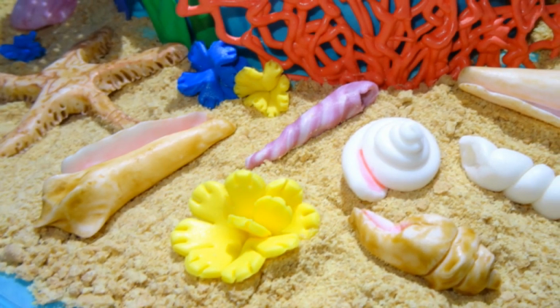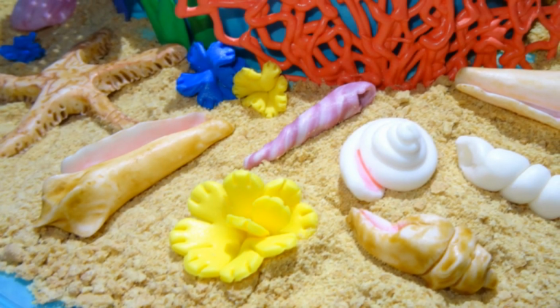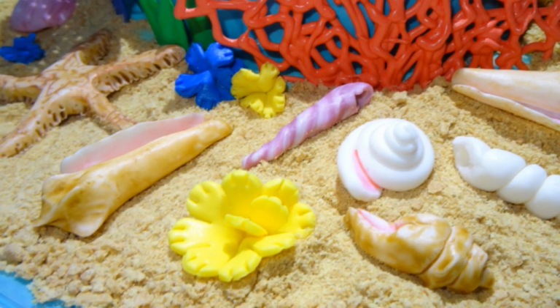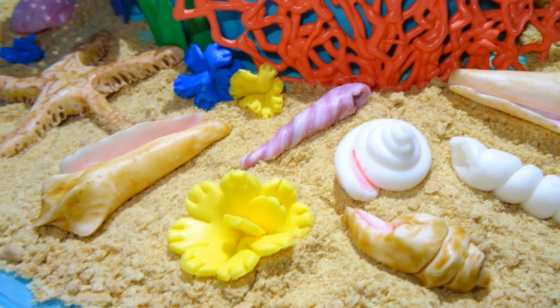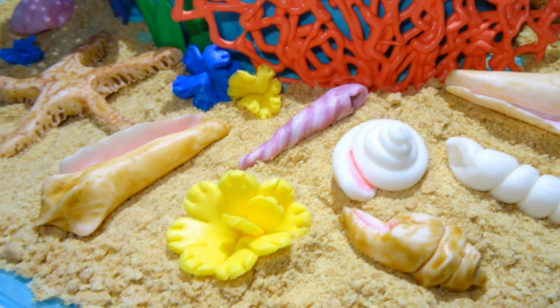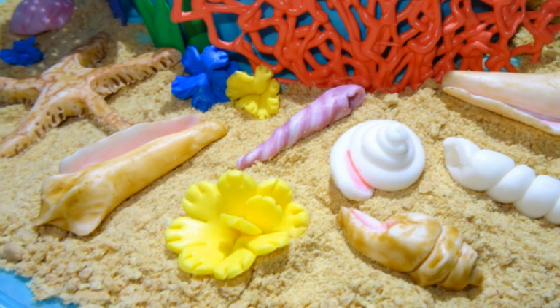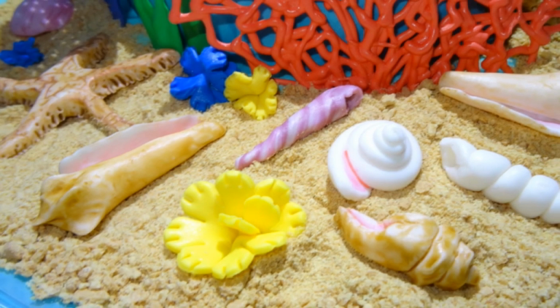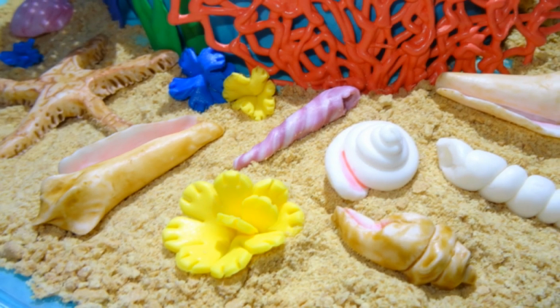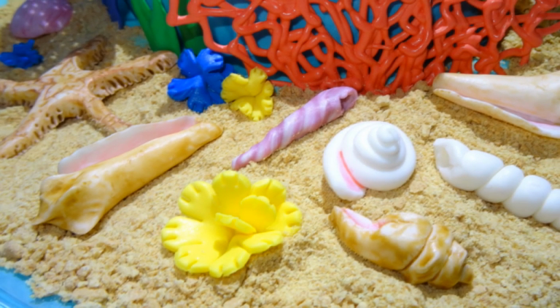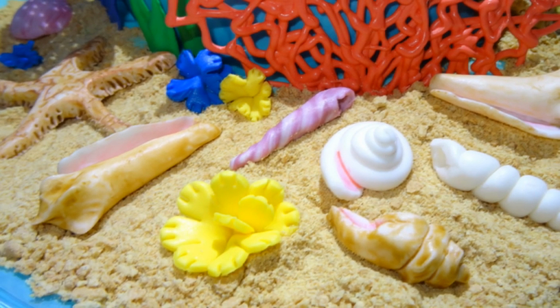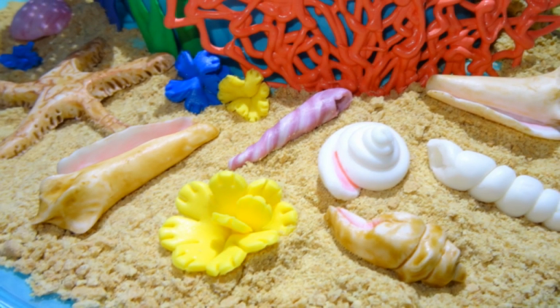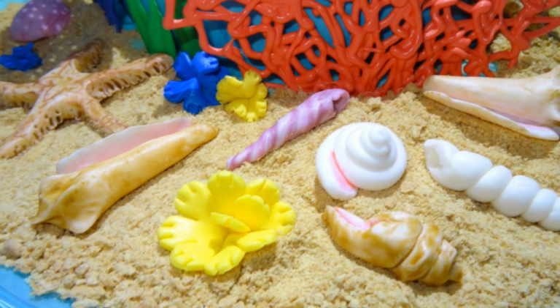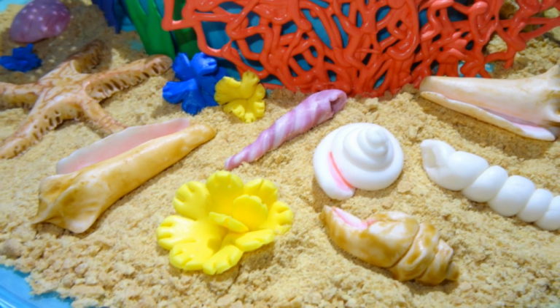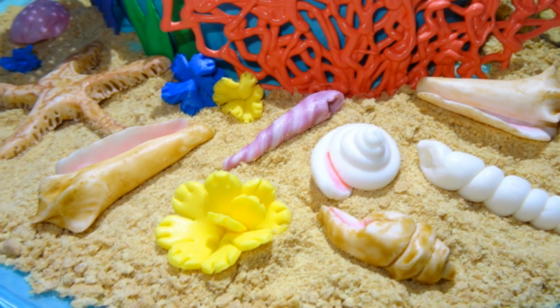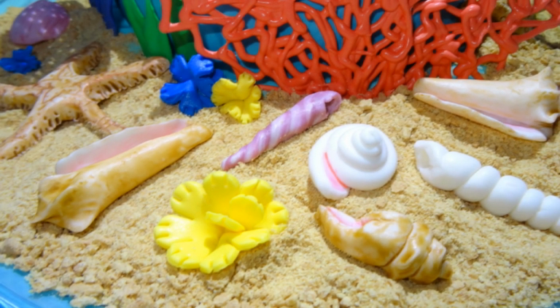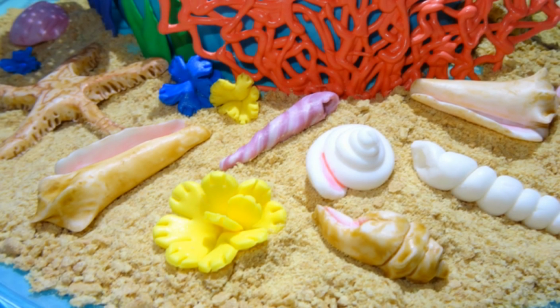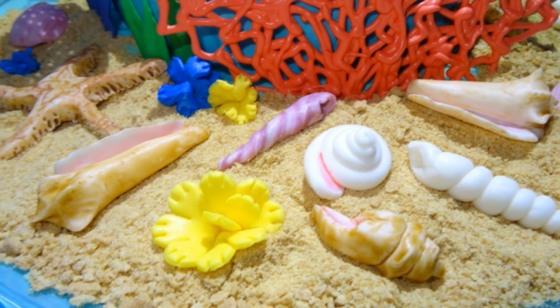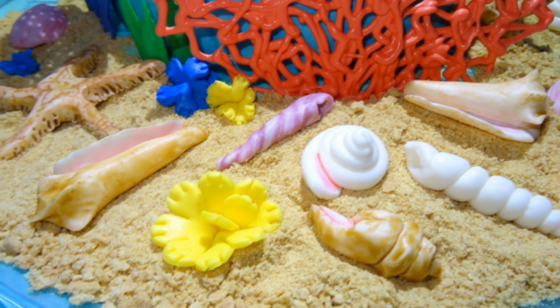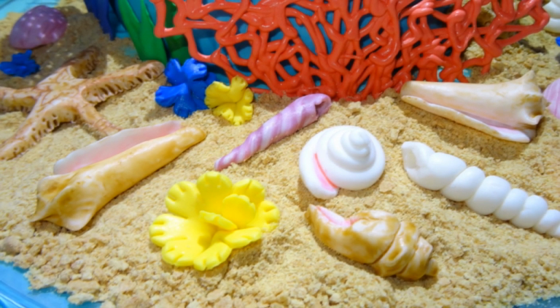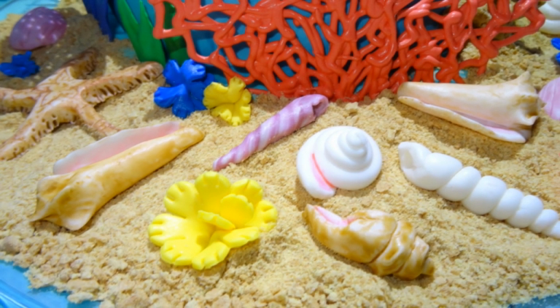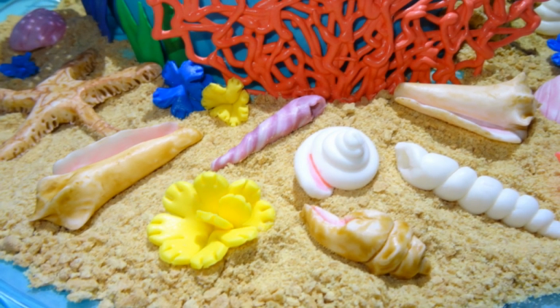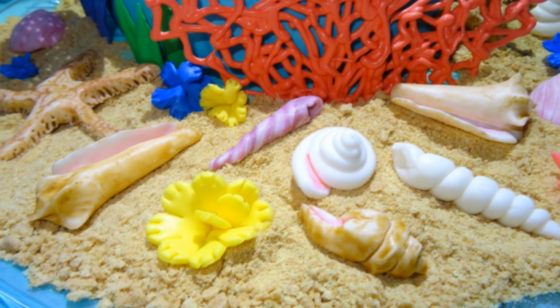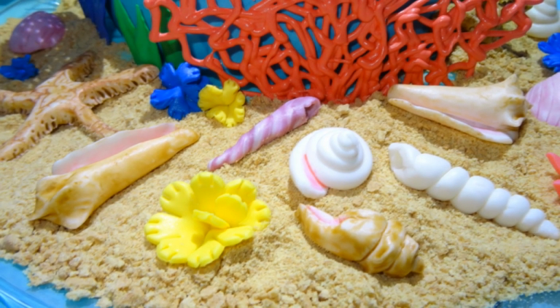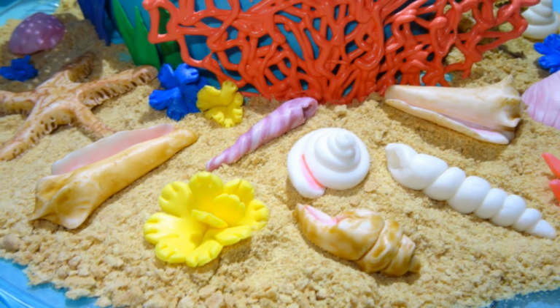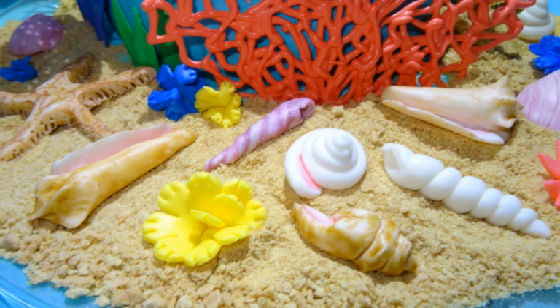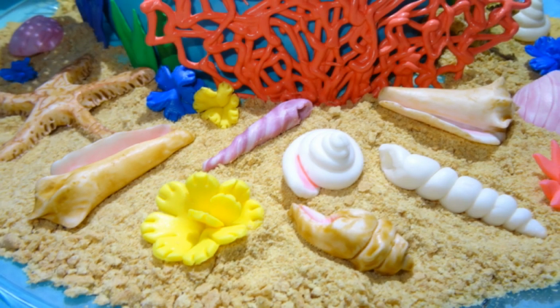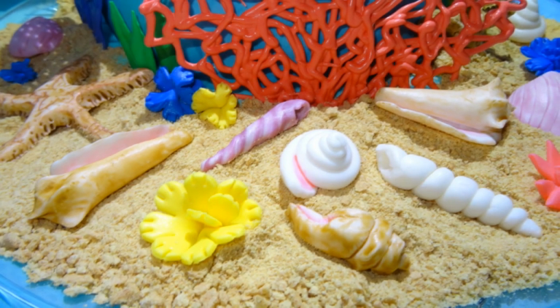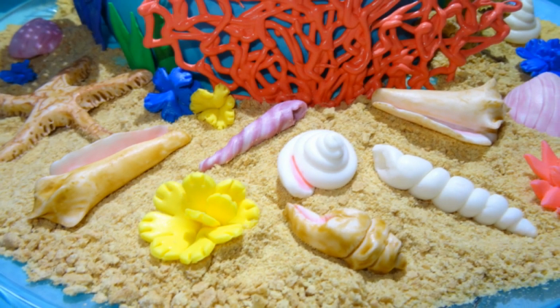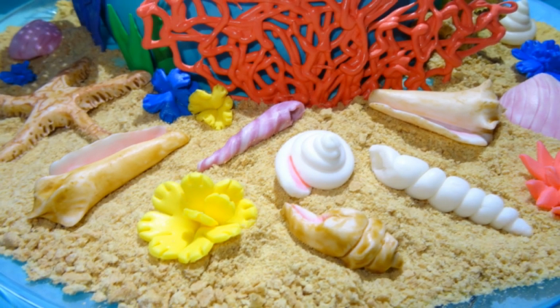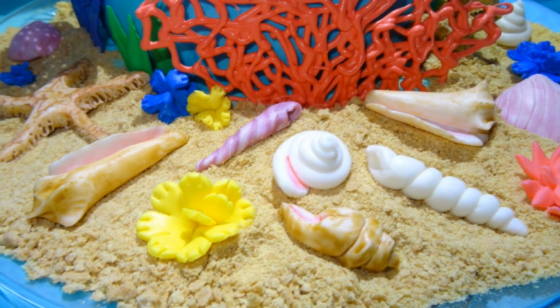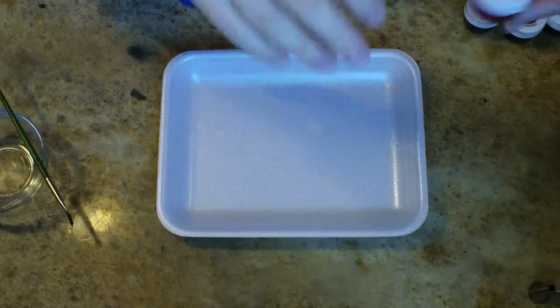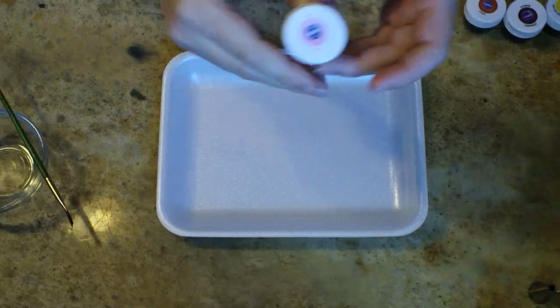Hey, what's up everyone, welcome to Best Bites Forever. In this video I'm going to show you how I colored those fondant shells that I made a few videos back, so let's rock it out.